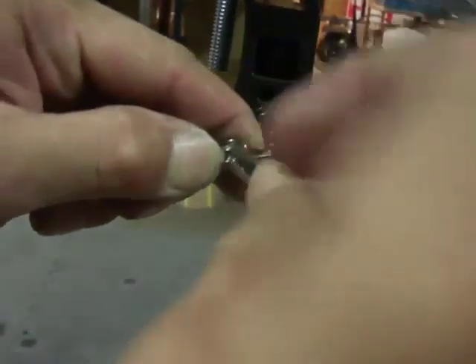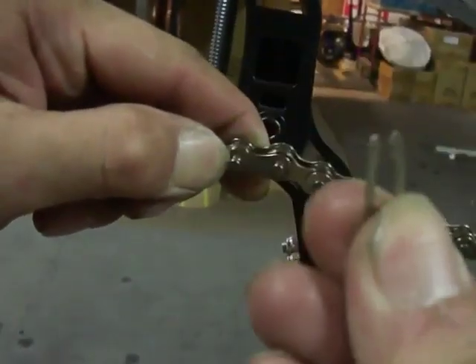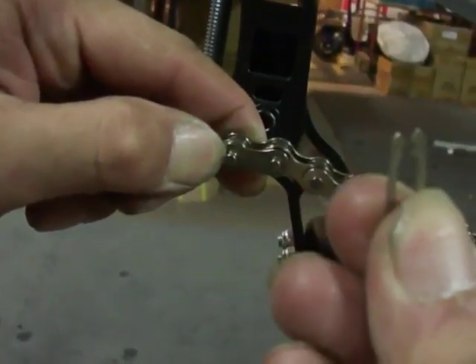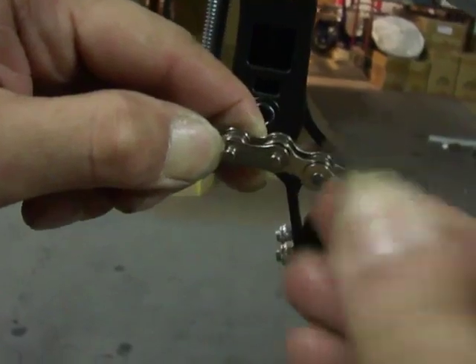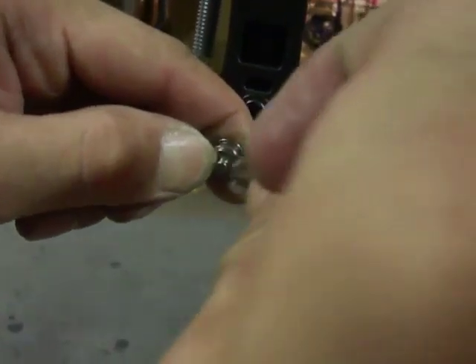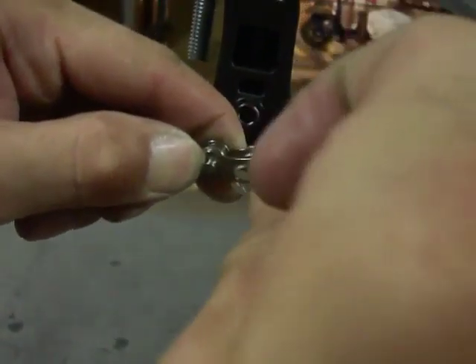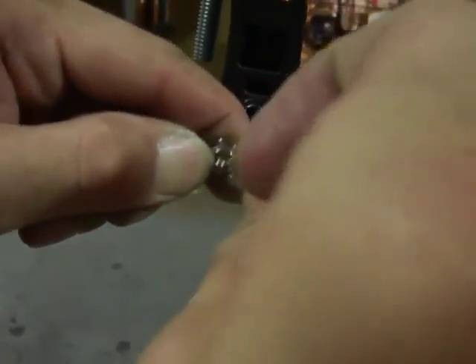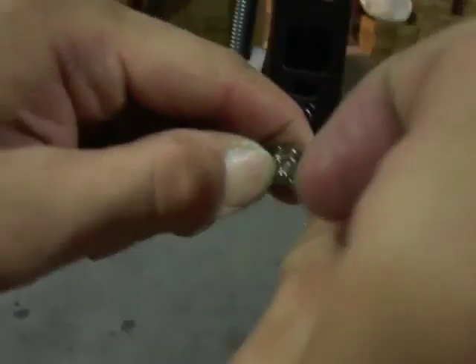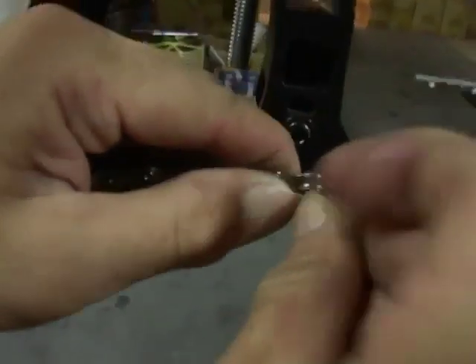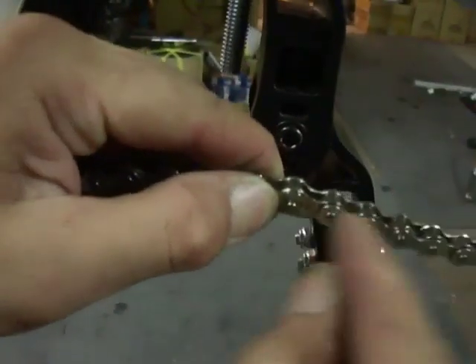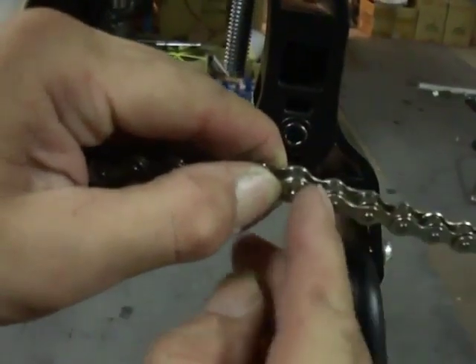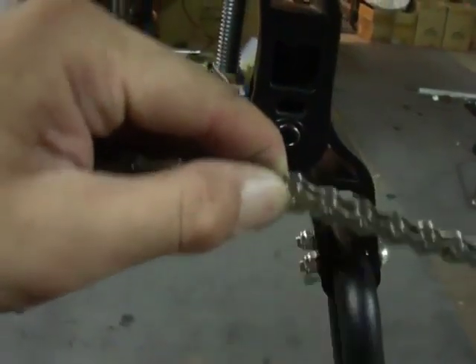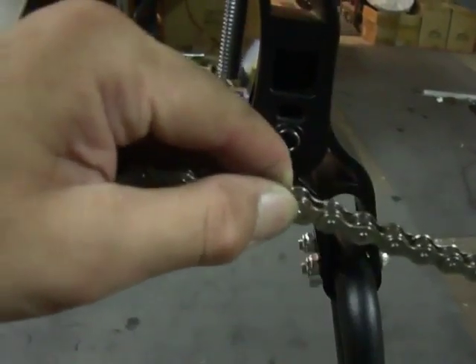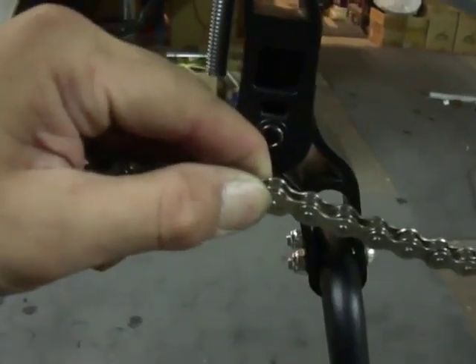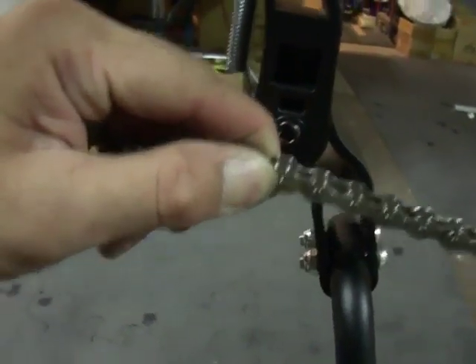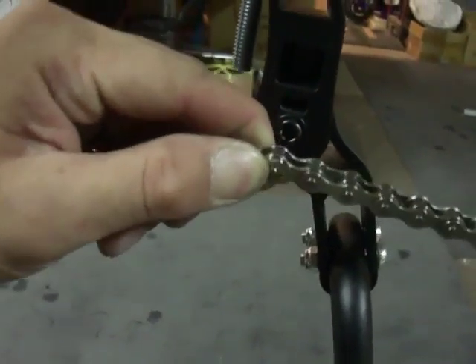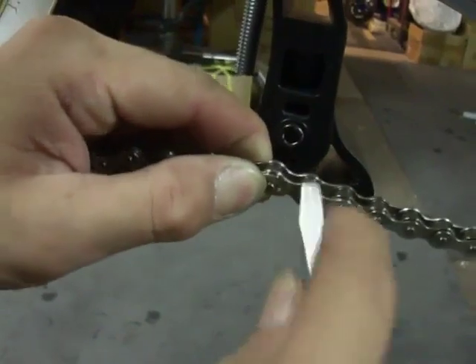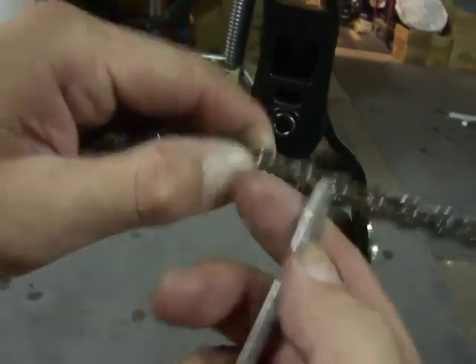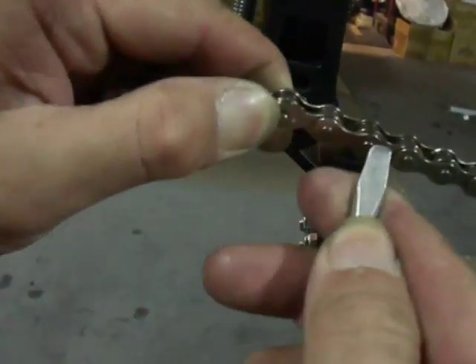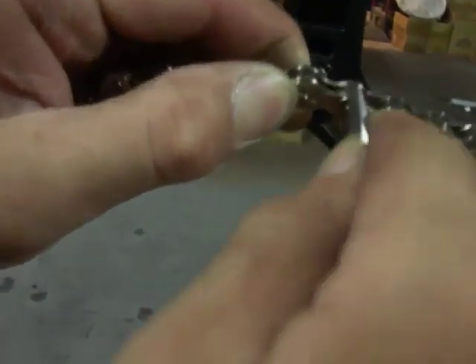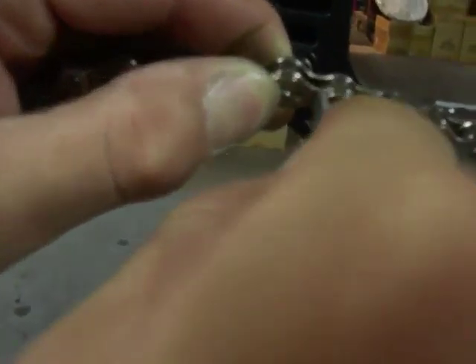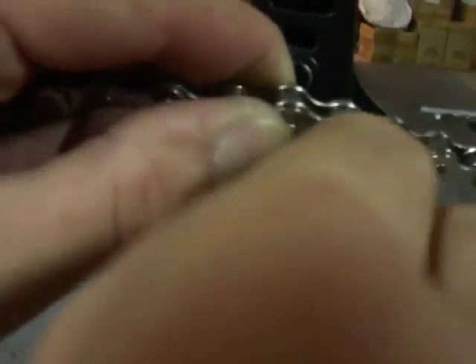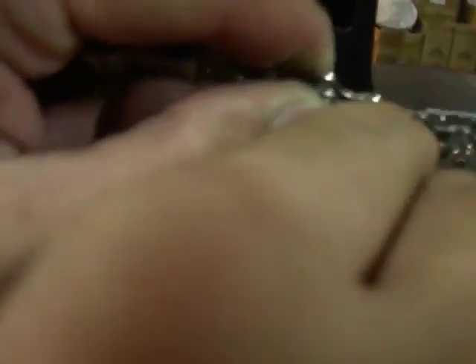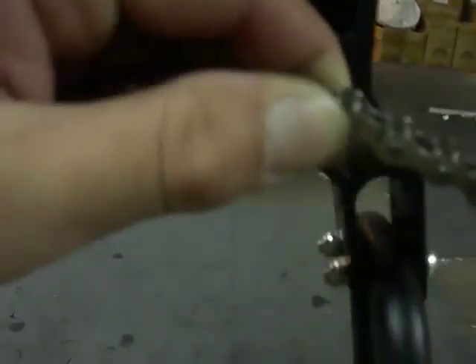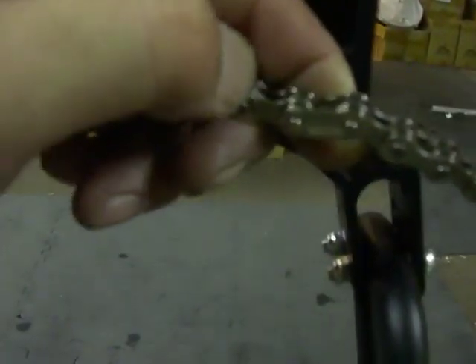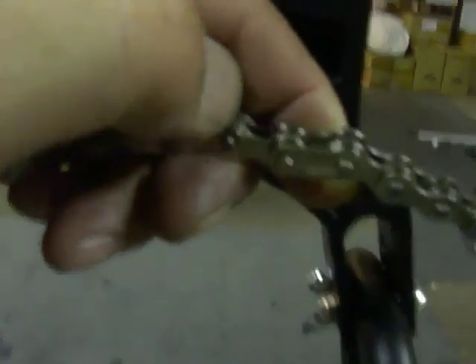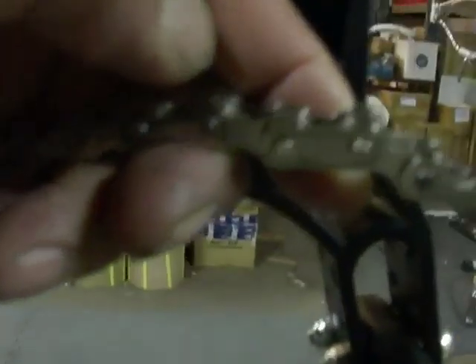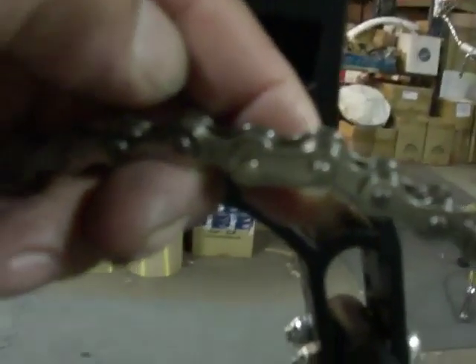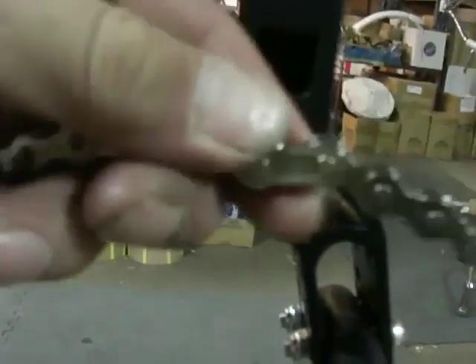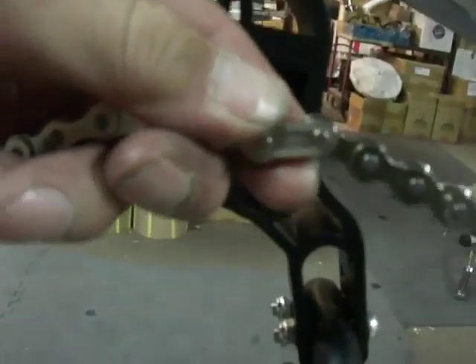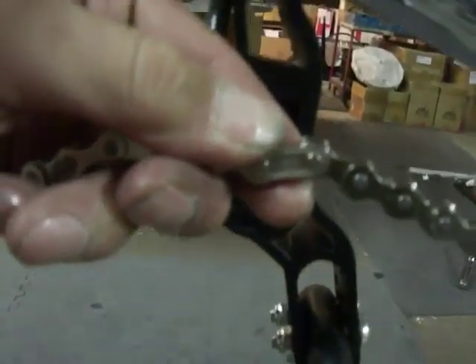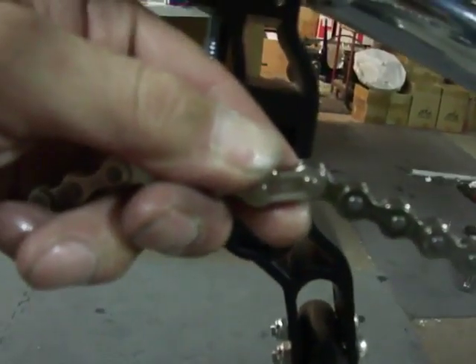And then one more locking link — let's see that locking link — put it in there. Just take a flathead screwdriver and kind of jam it back. It snaps into place, looks like that.